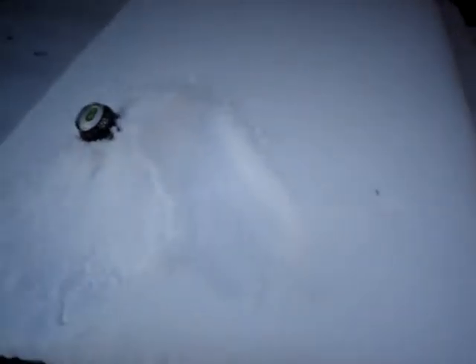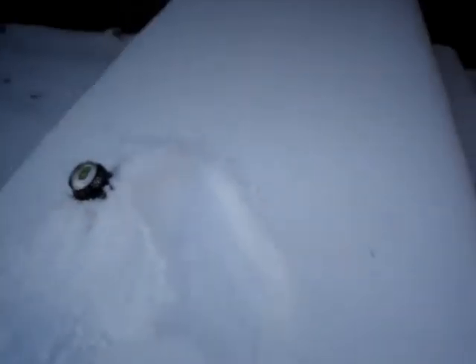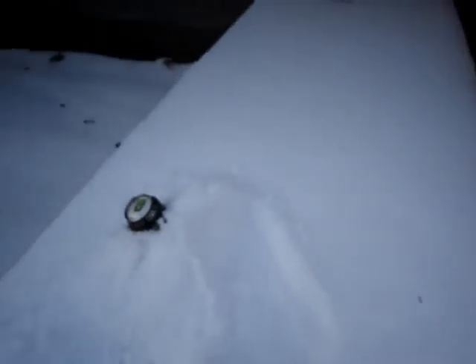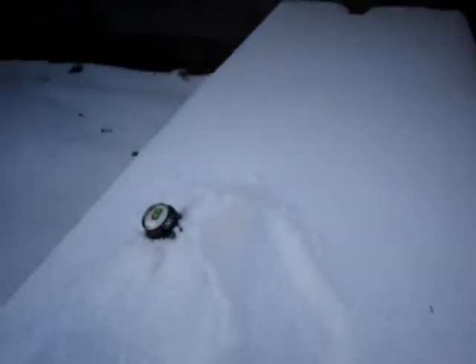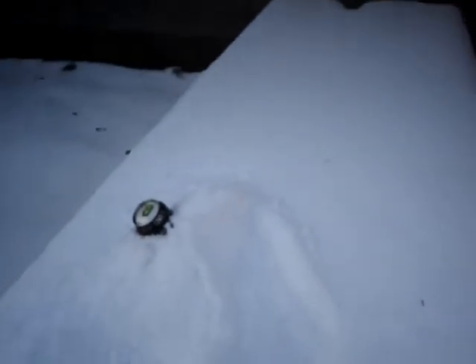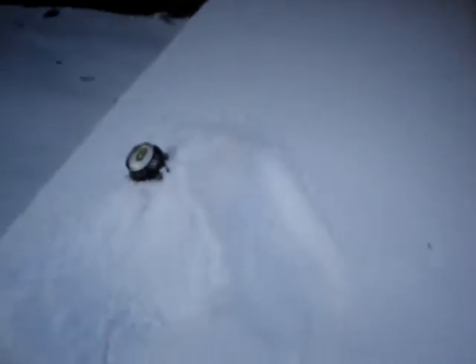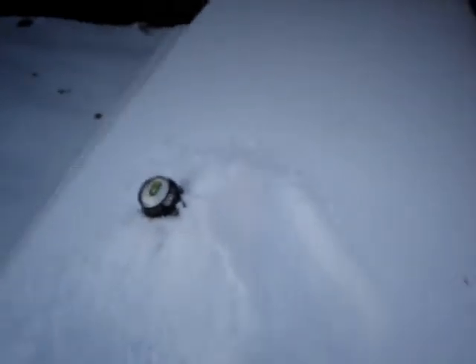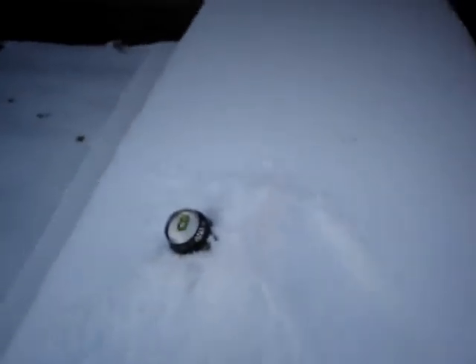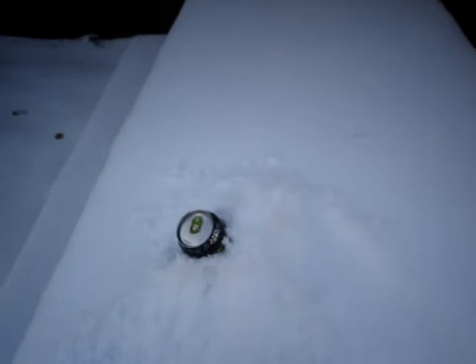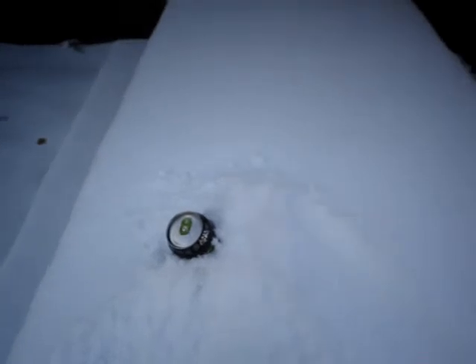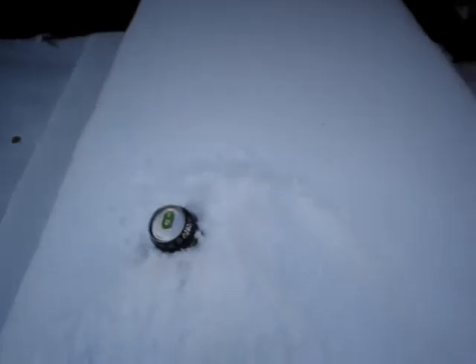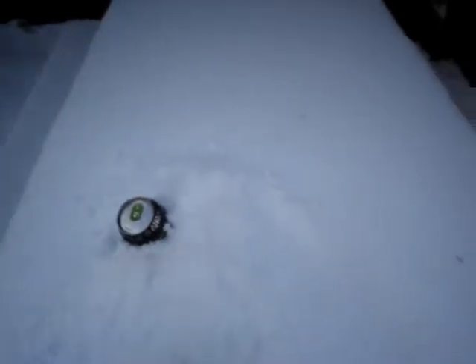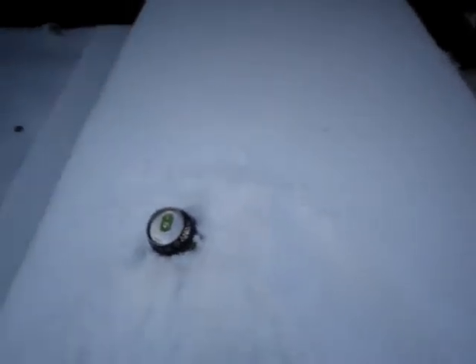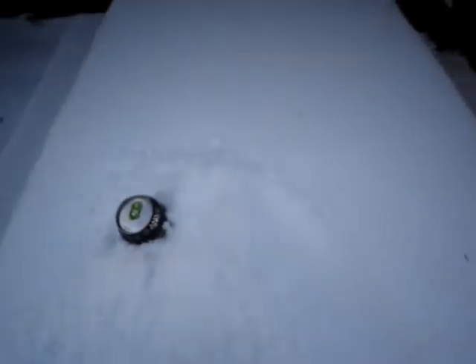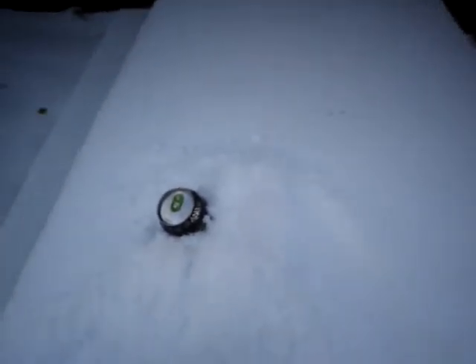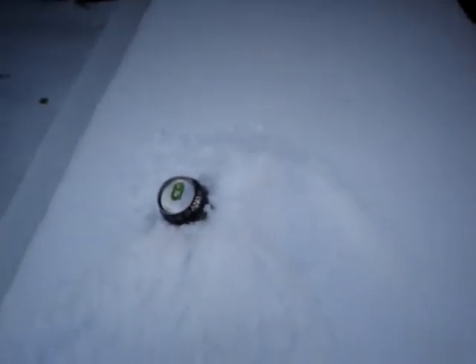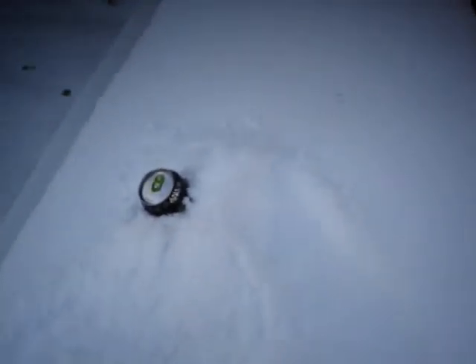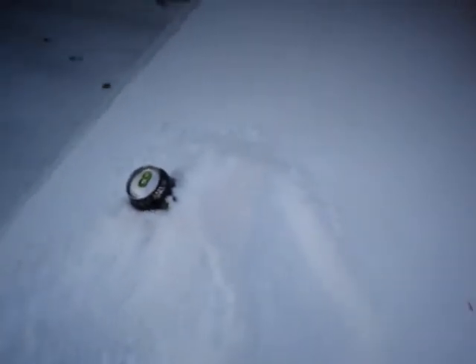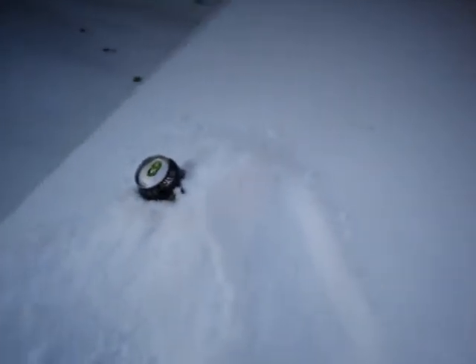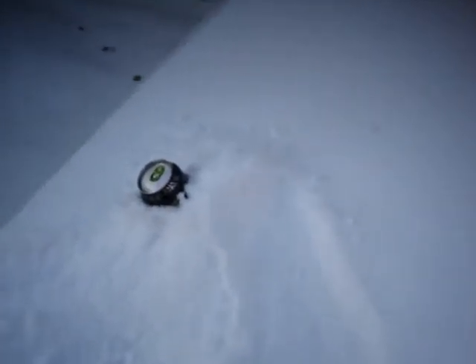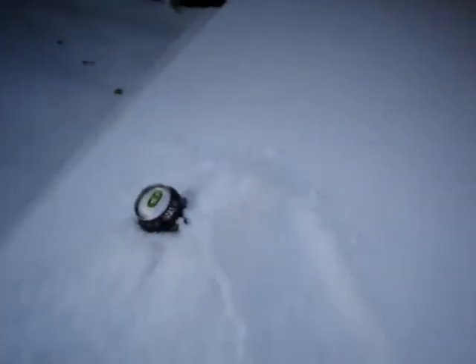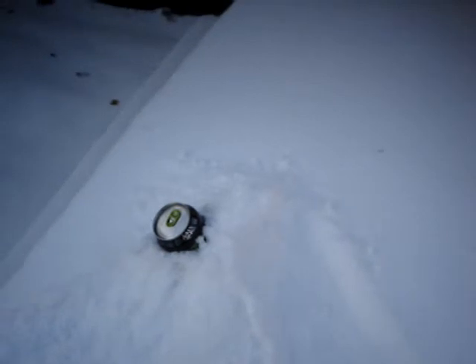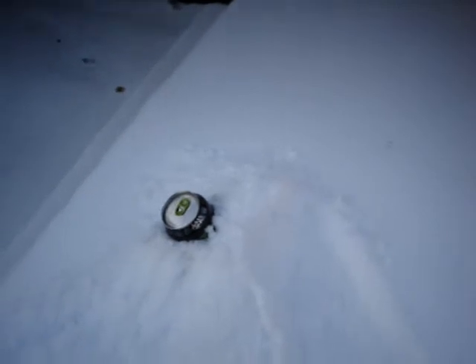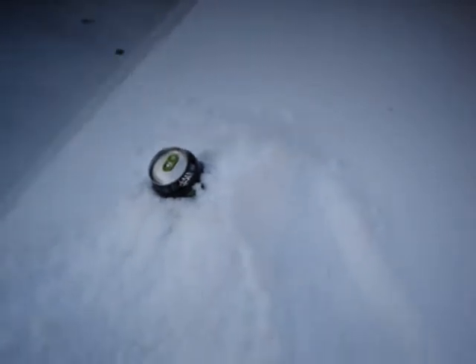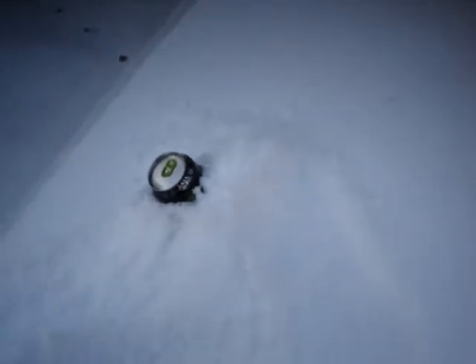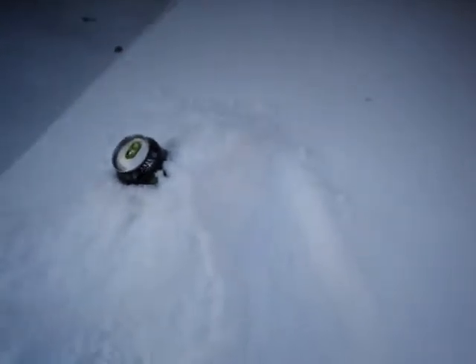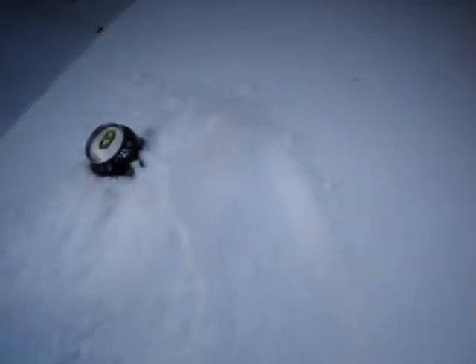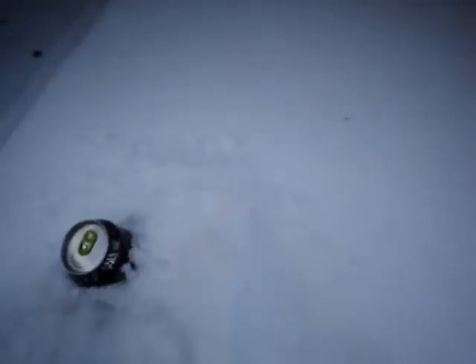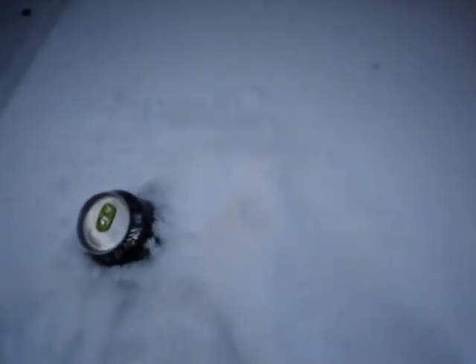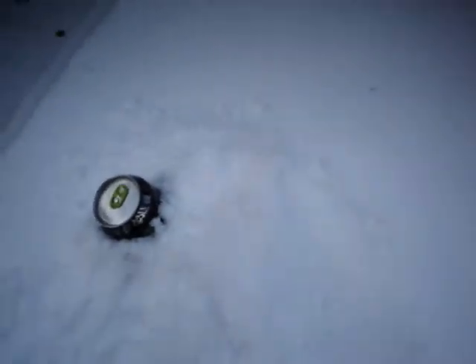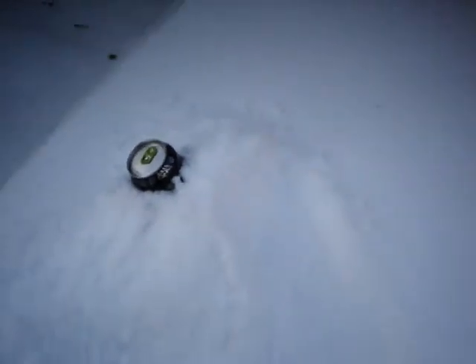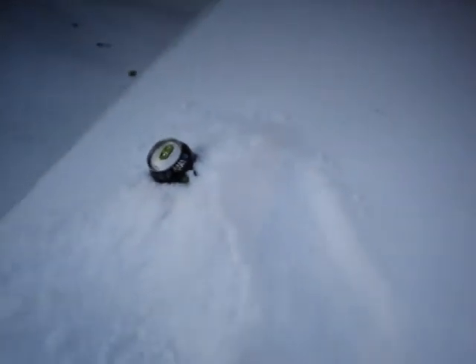If your refrigerator goes out during the winter, if it's snowy, just stick your stuff that has to be refrigerated, put it on the picnic table and wrap it around with the snow.